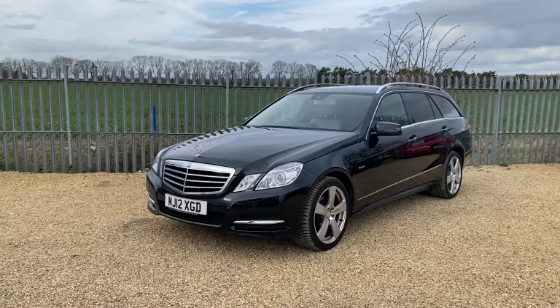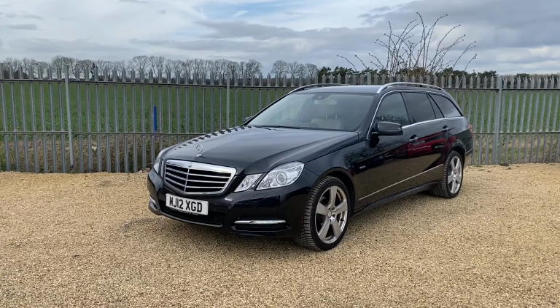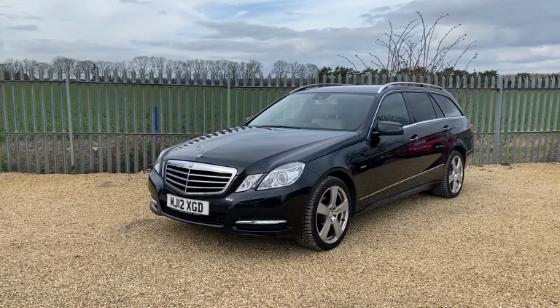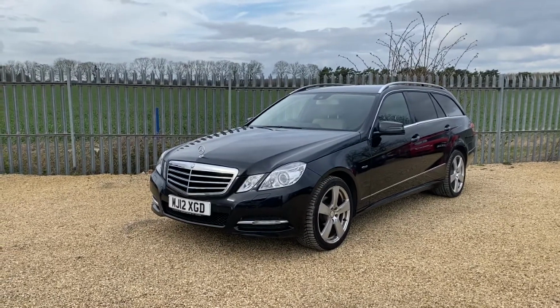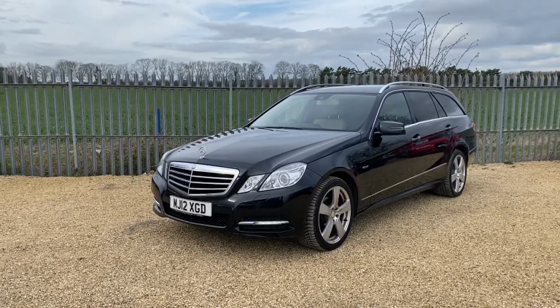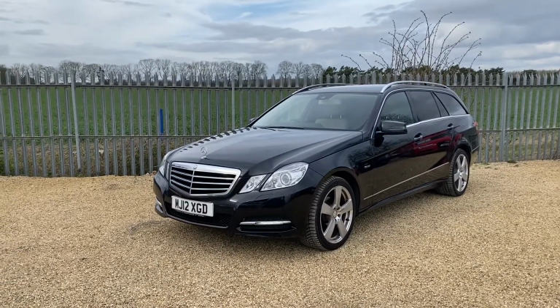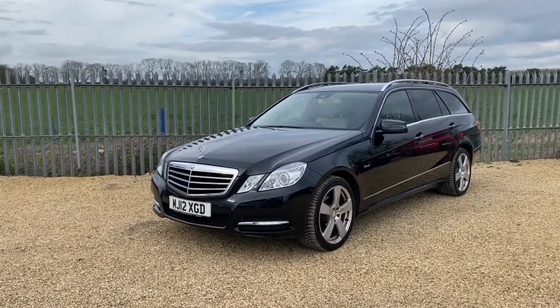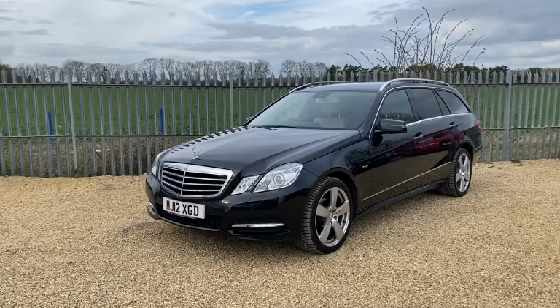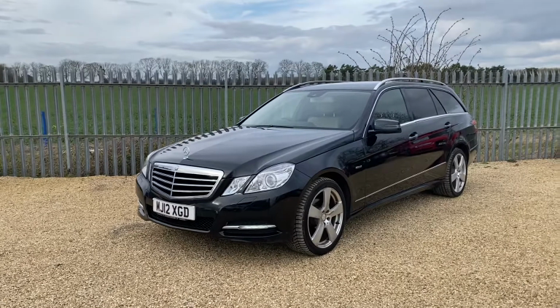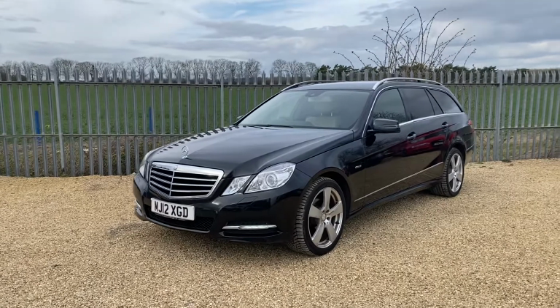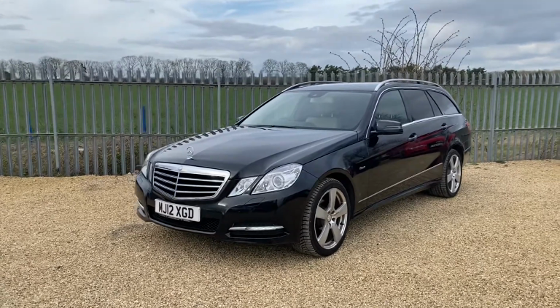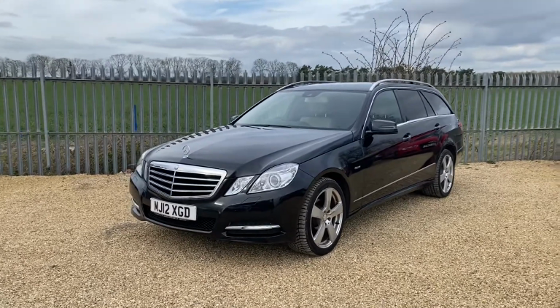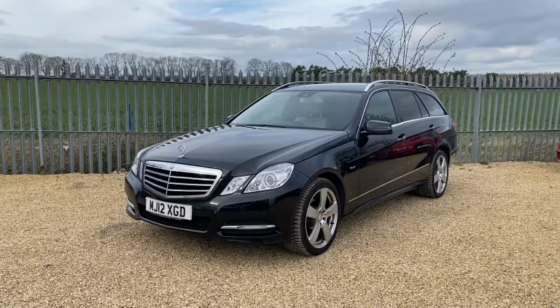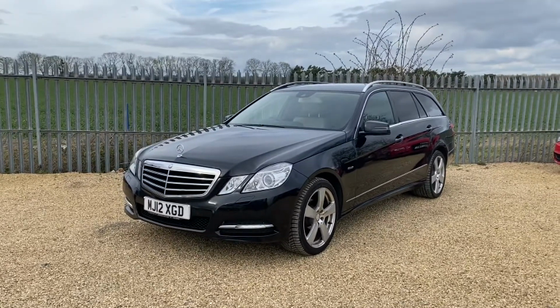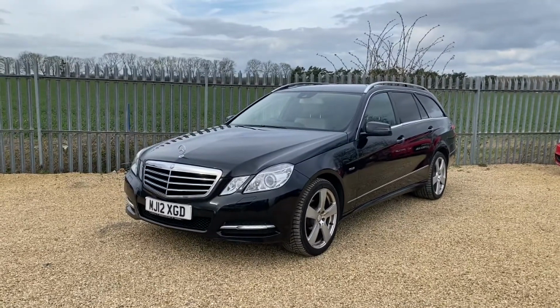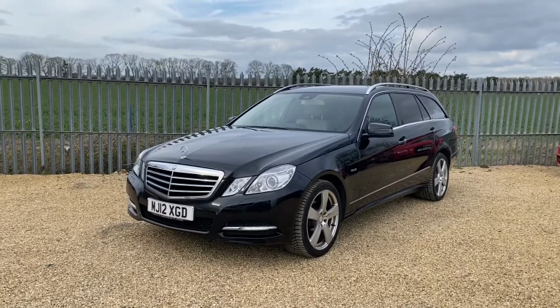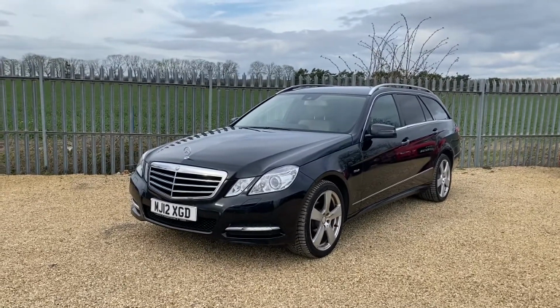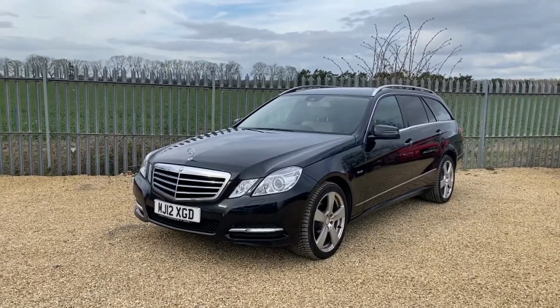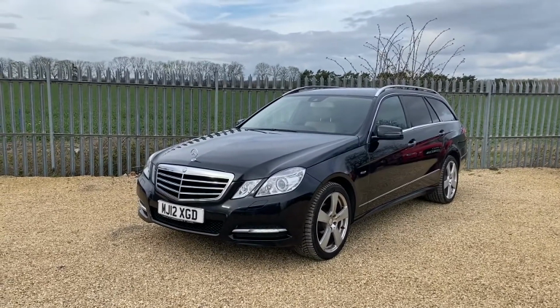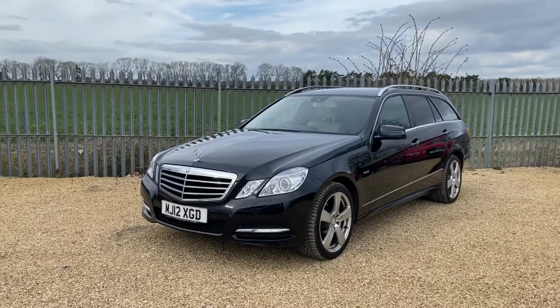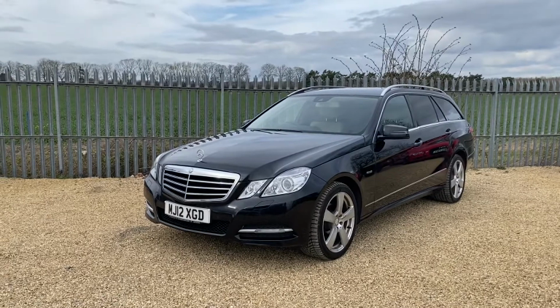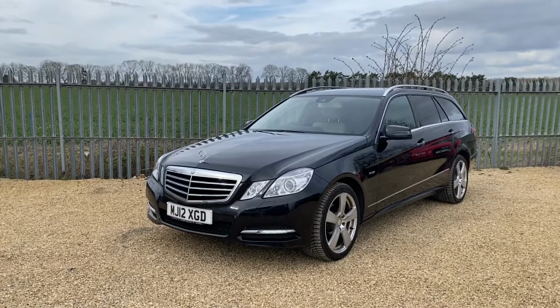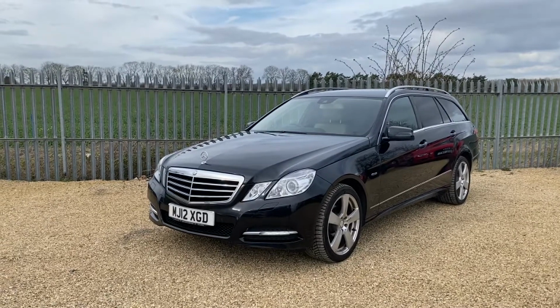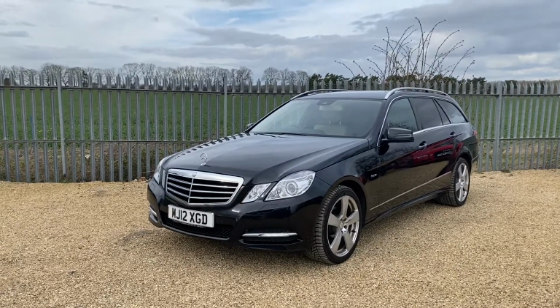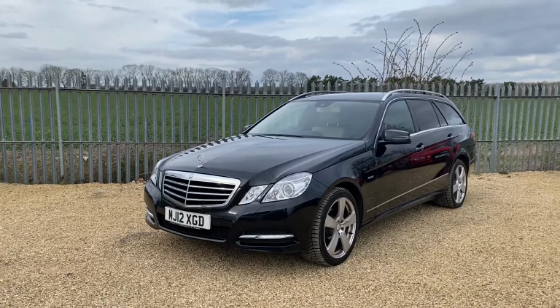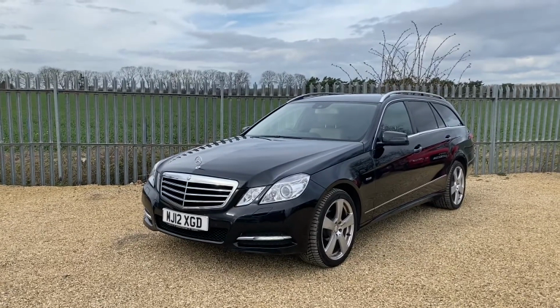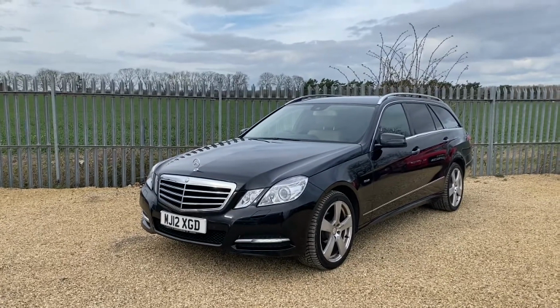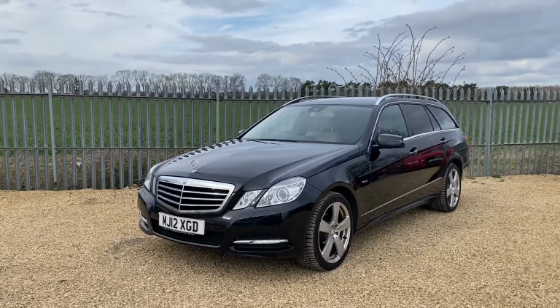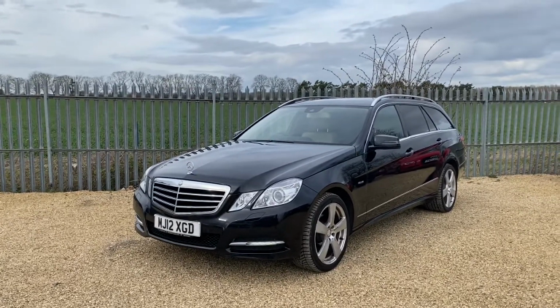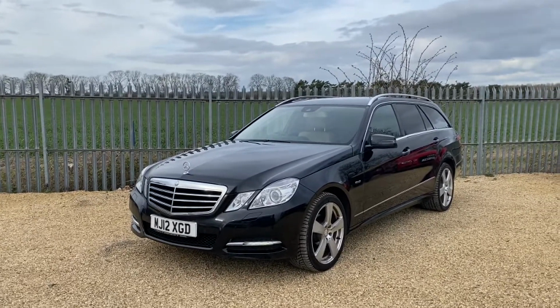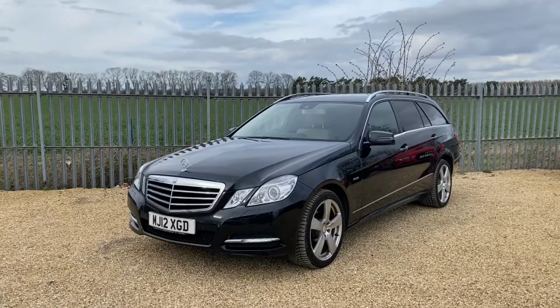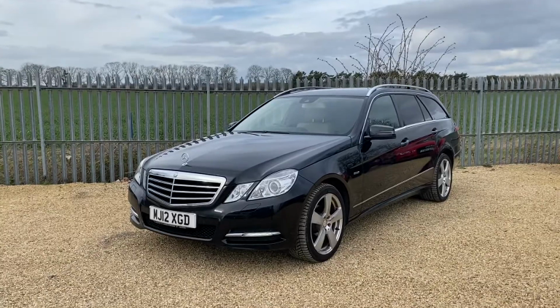It's covered a total of 81,000 miles. It's fully HPI clear and comes with a full service history. It has satellite navigation, heated seats, and xenon headlights. This vehicle also has electric seat controls, parking sensors, and privacy glass.